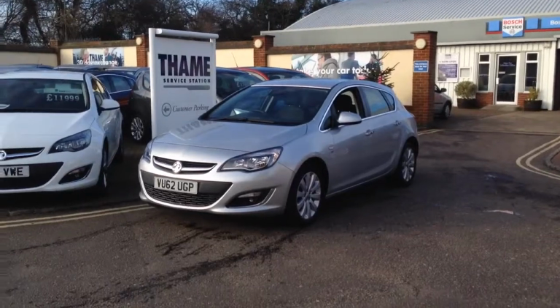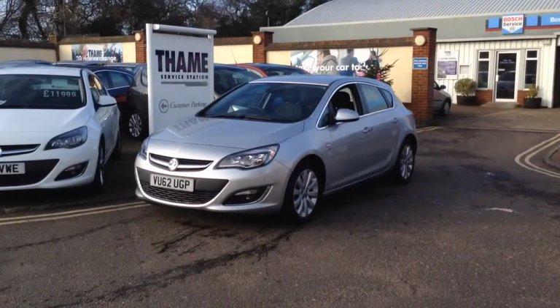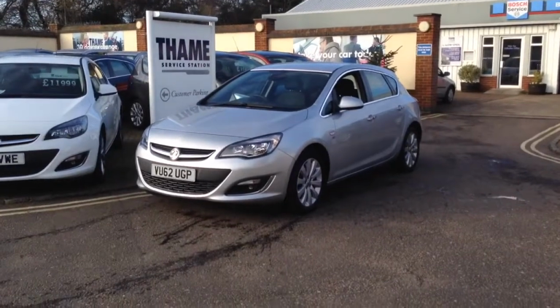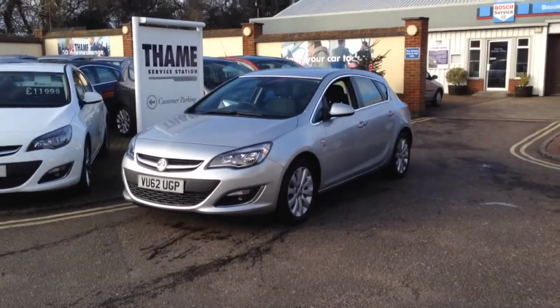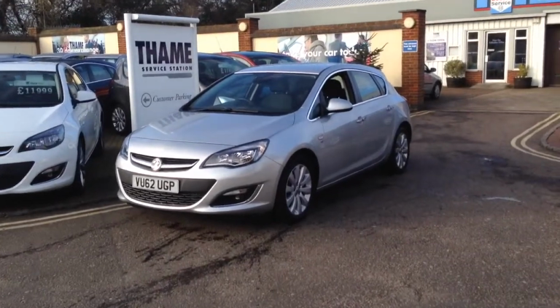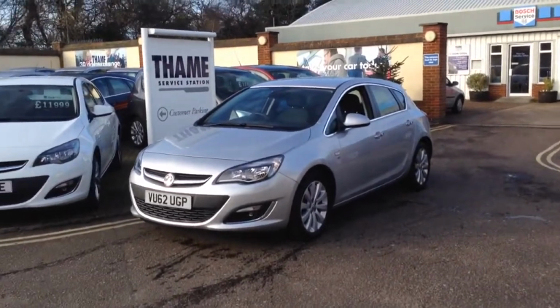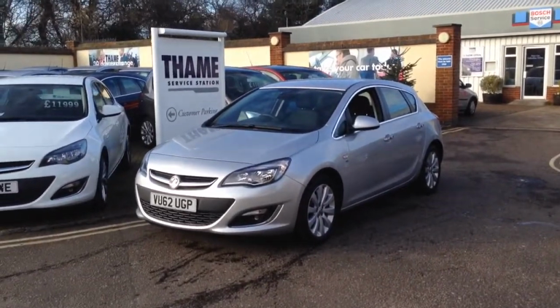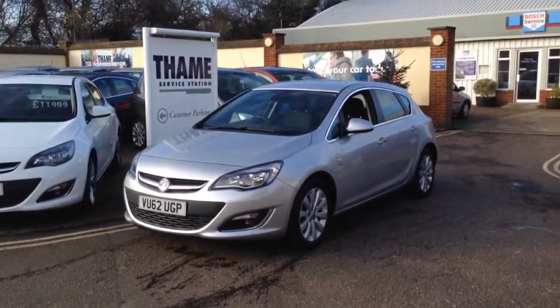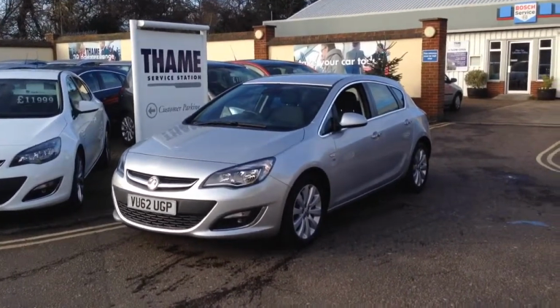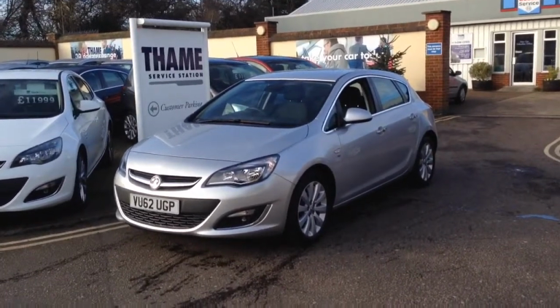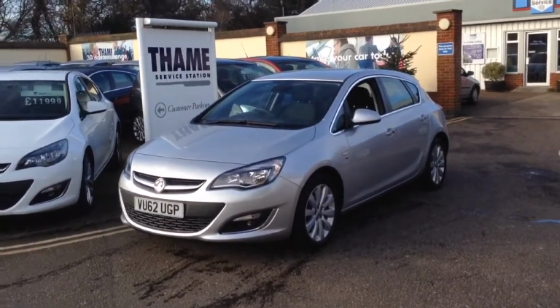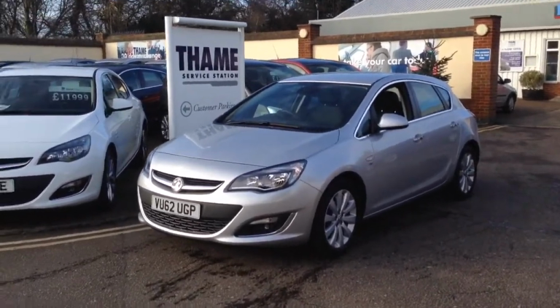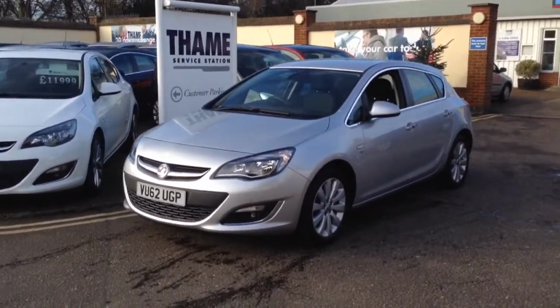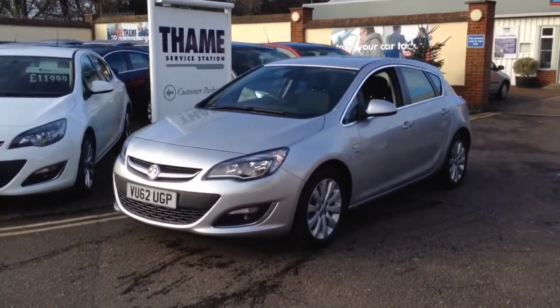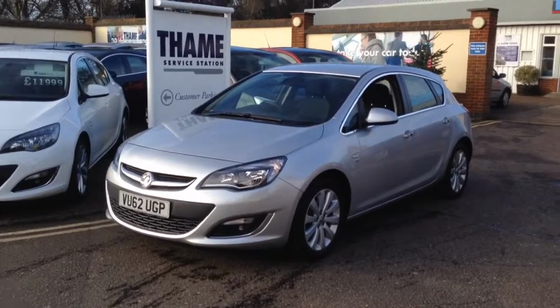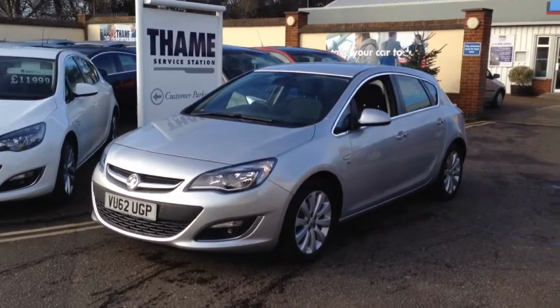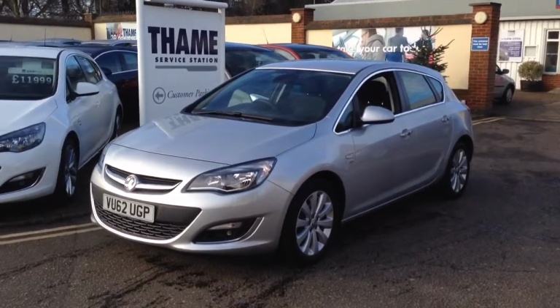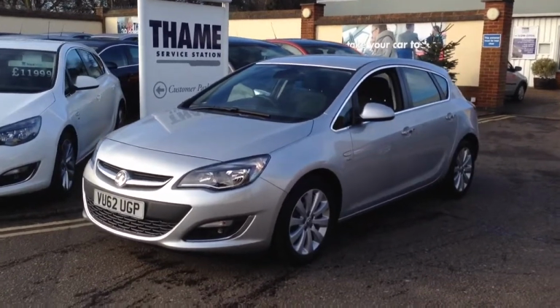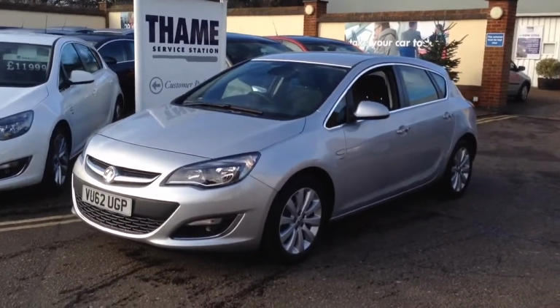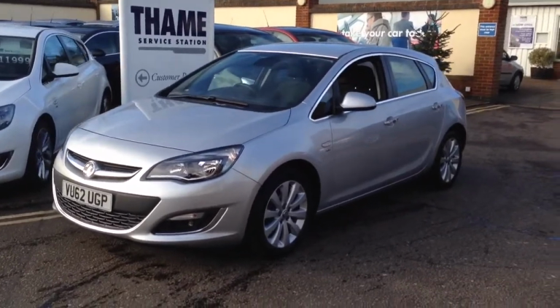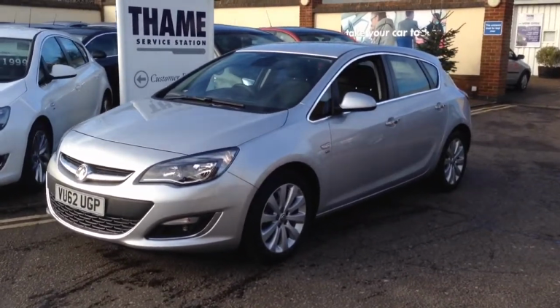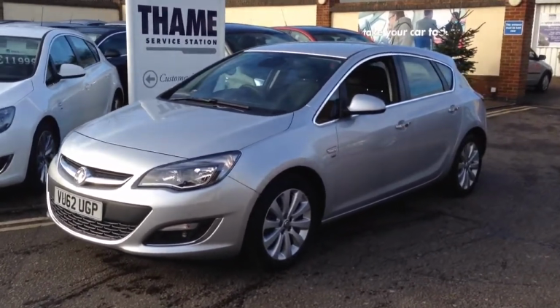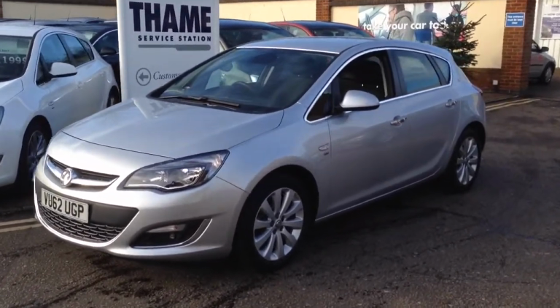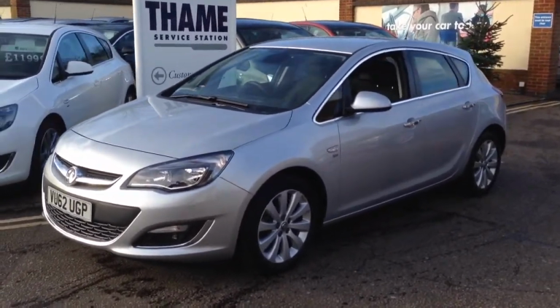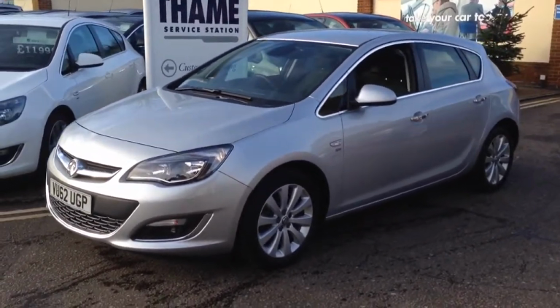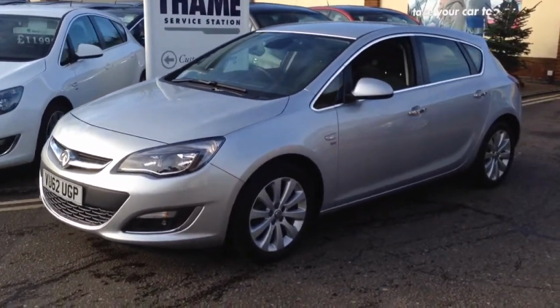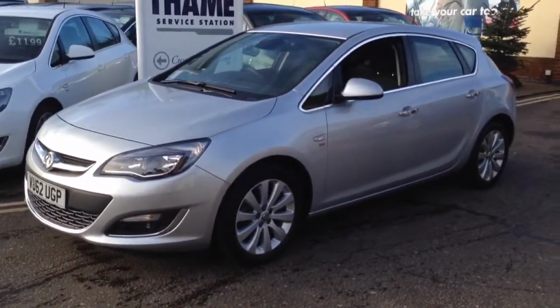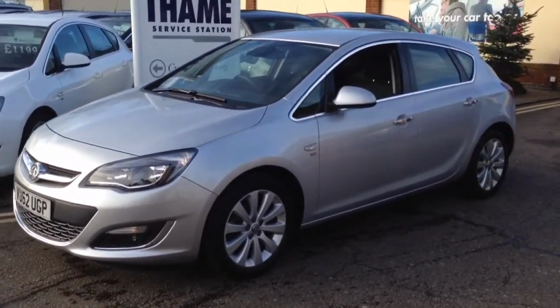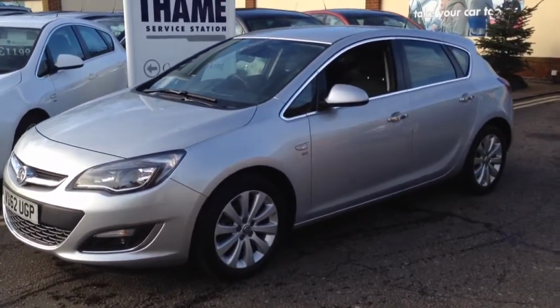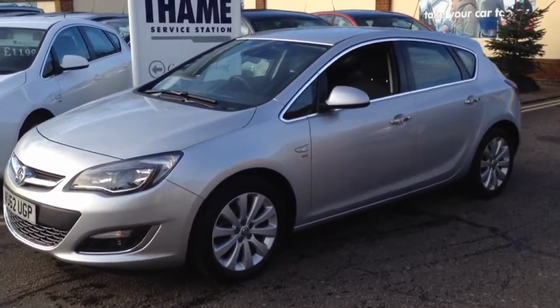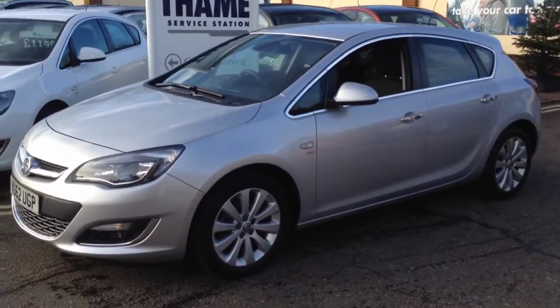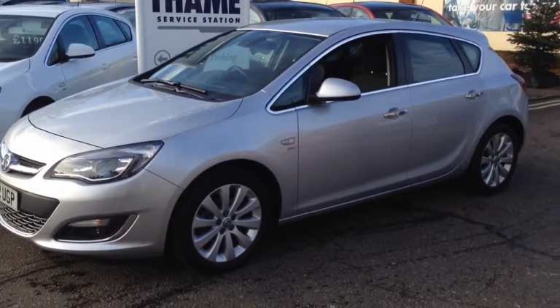Hello and welcome to Thame Service Station, my name is Peter. Today I'm going to show you around the latest Vauxhall Astra. This is the 1.6 SE model with an automatic gearbox.